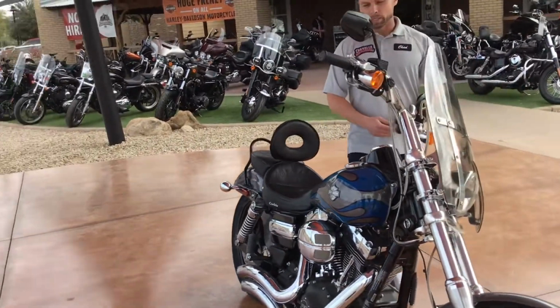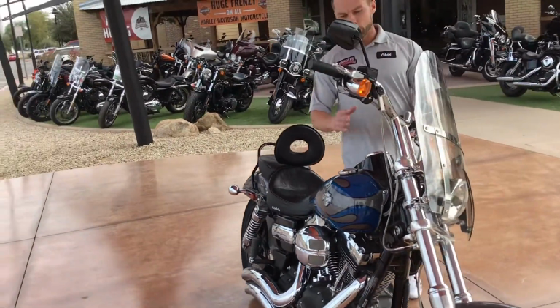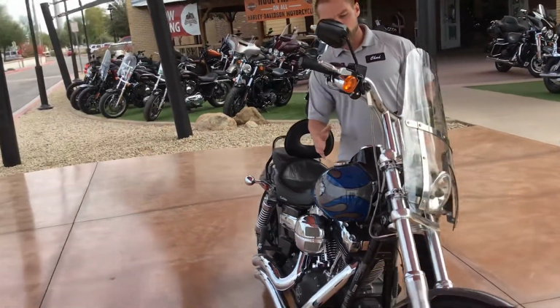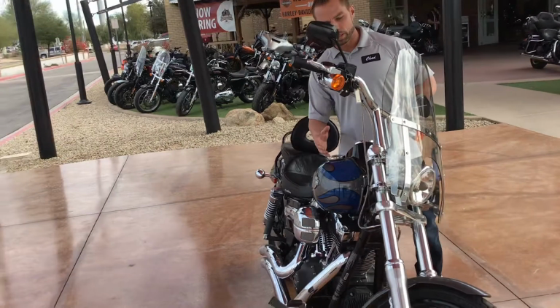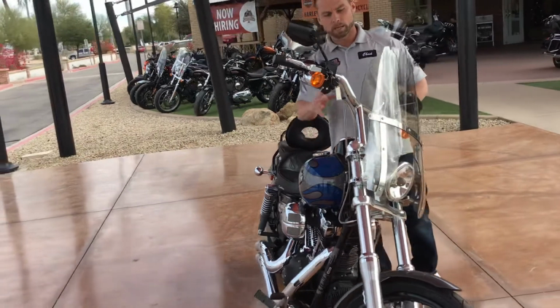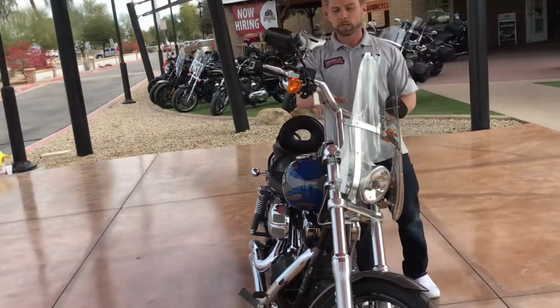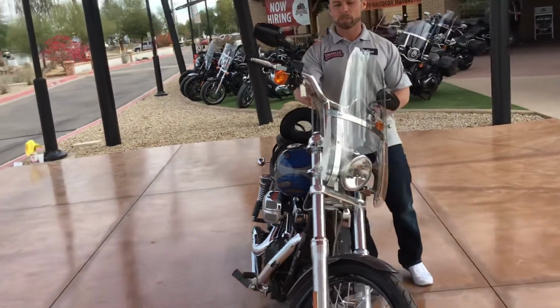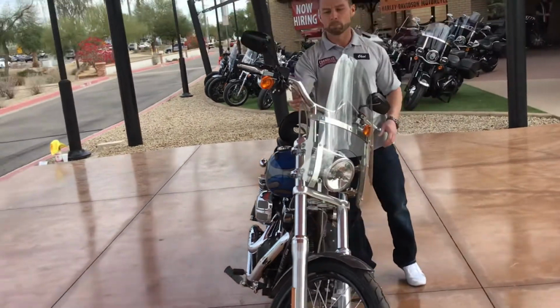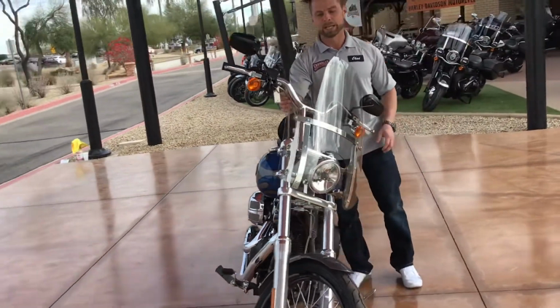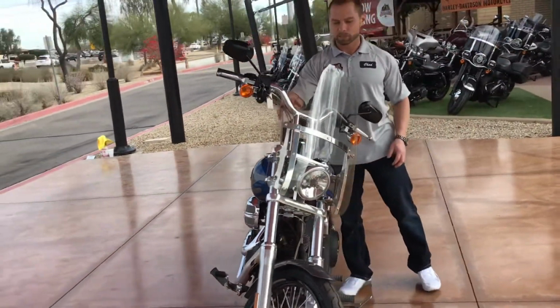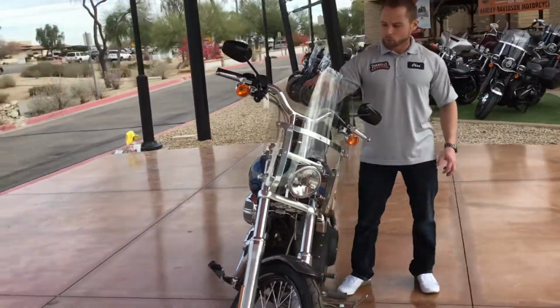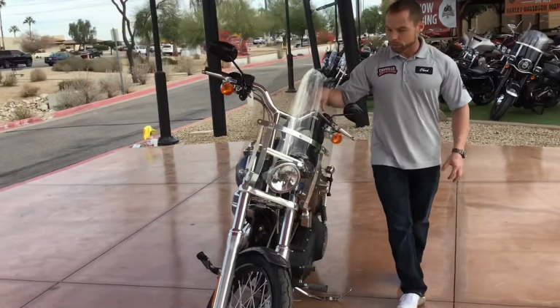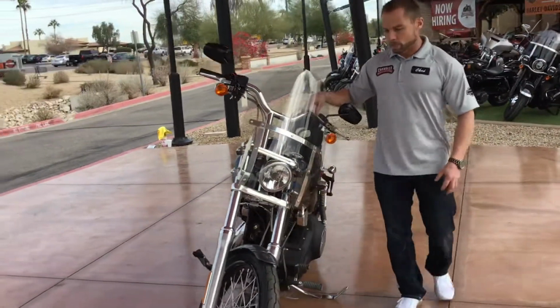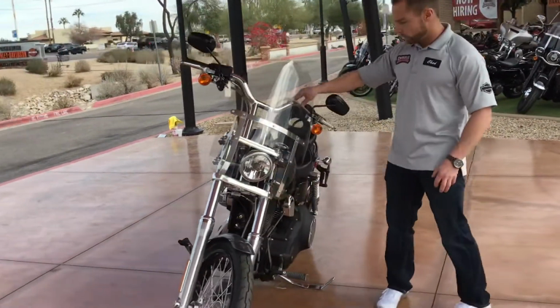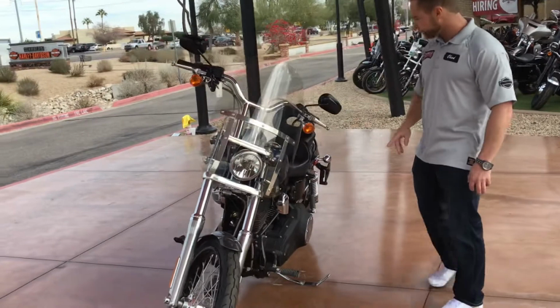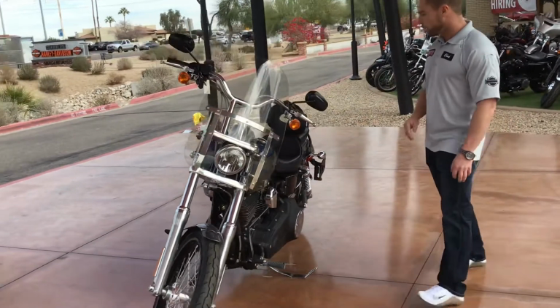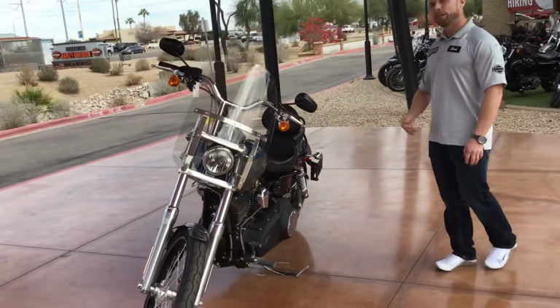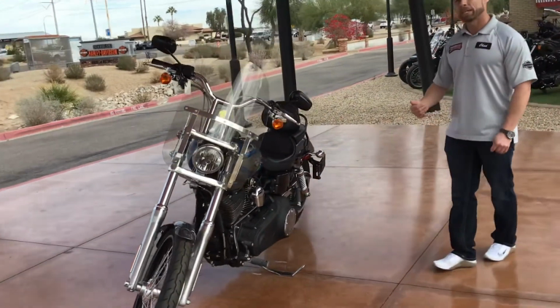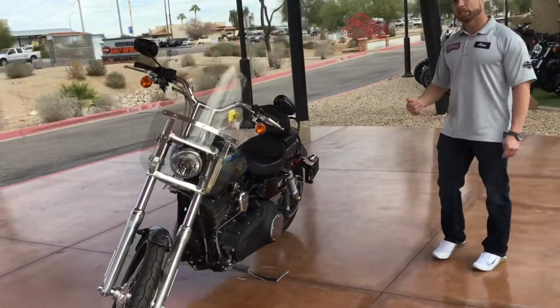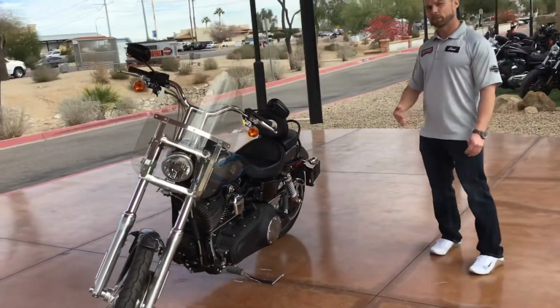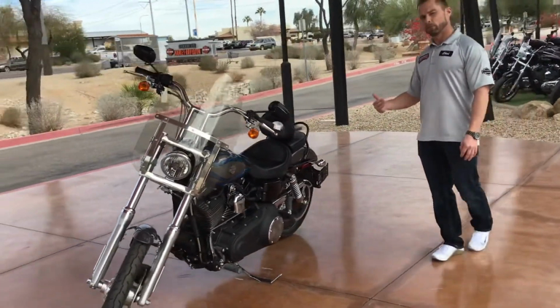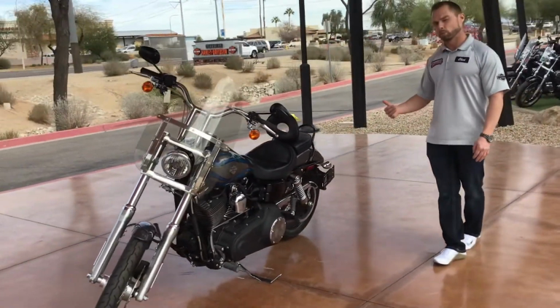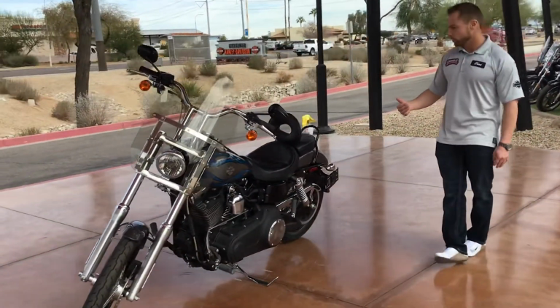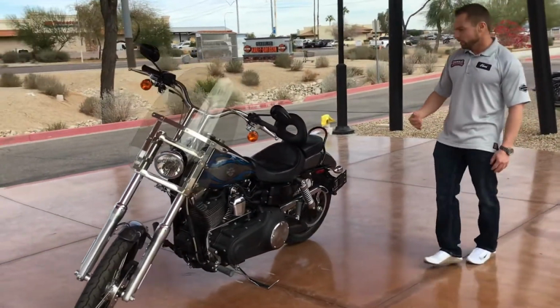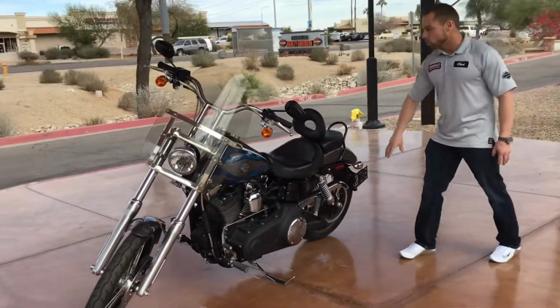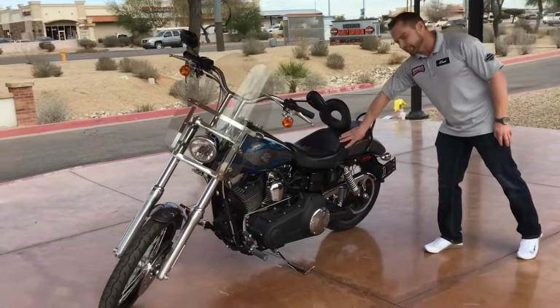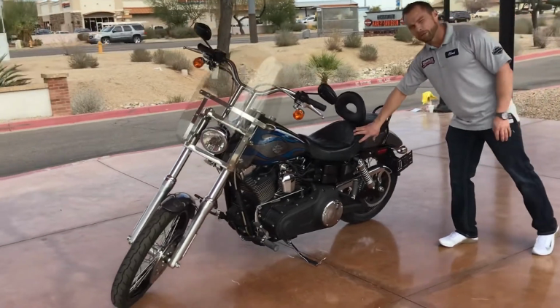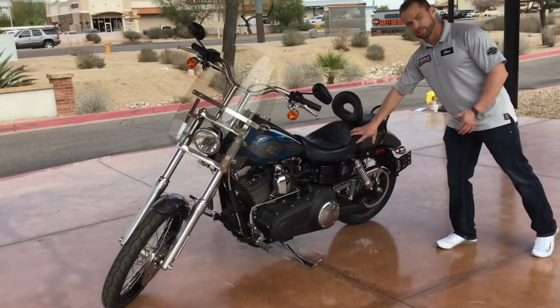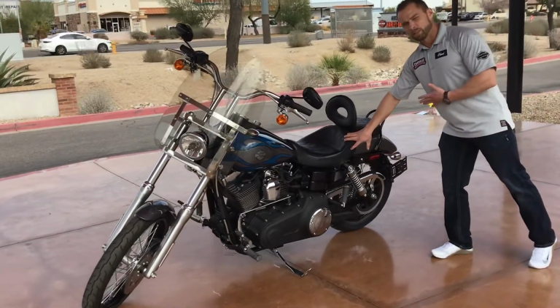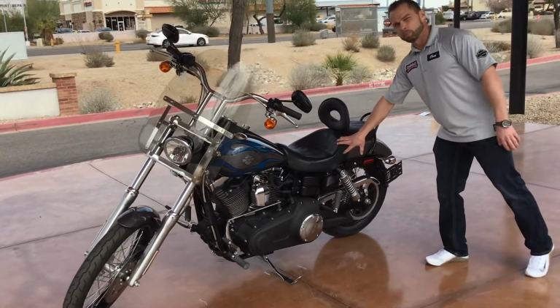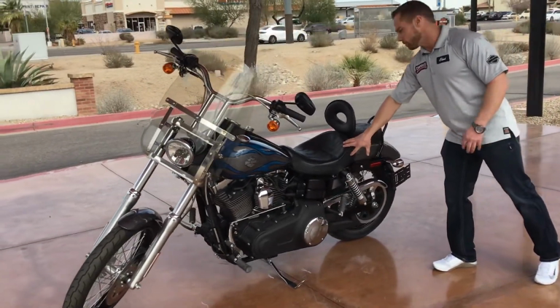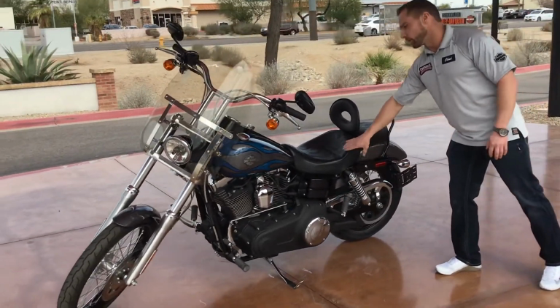They did some custom pinstriping on this bike. Upgraded the handlebars — you've got braided lines with a T-bar on the front of it. Upgraded Vance & Hines exhaust. Full stage one with the tuner. A Corbin seat — talk about comfort. This bike is built for you if you're into comfort.